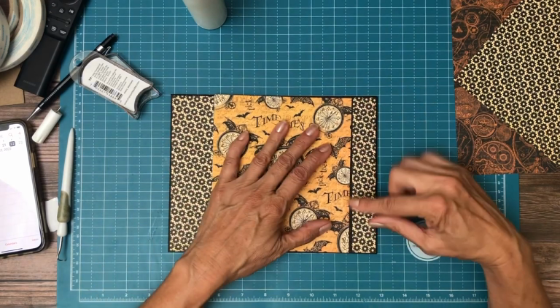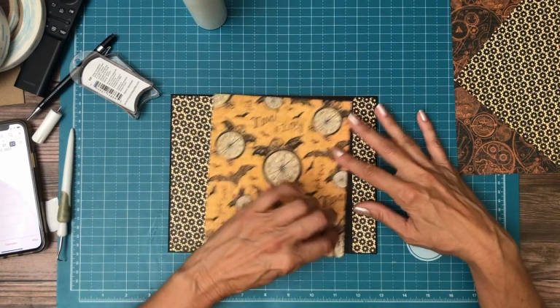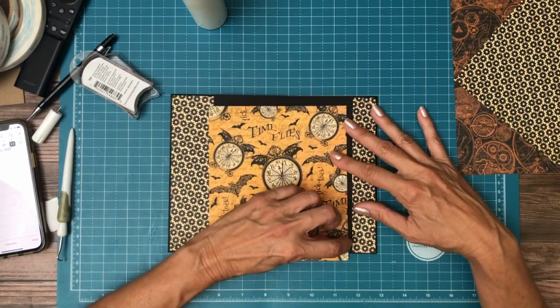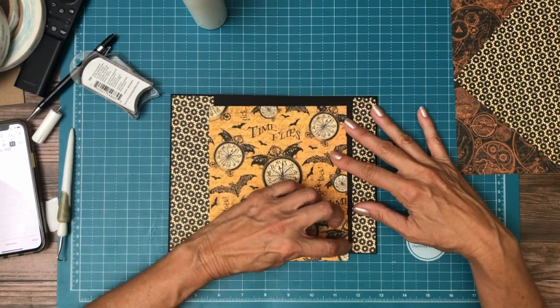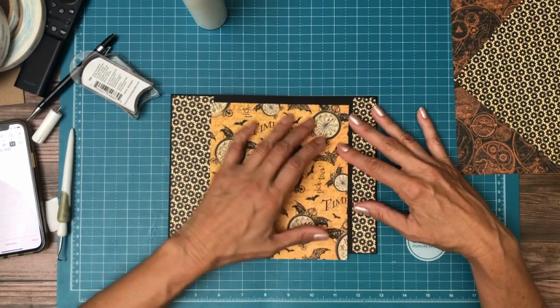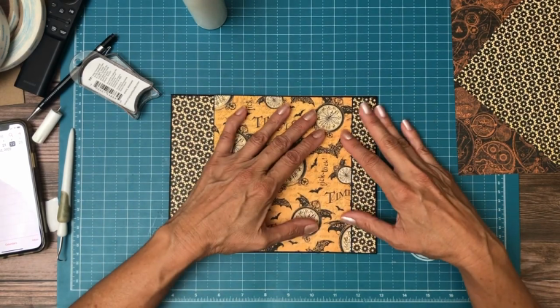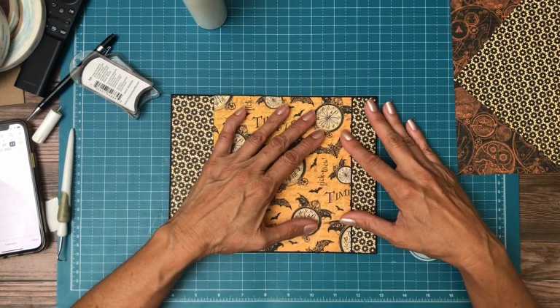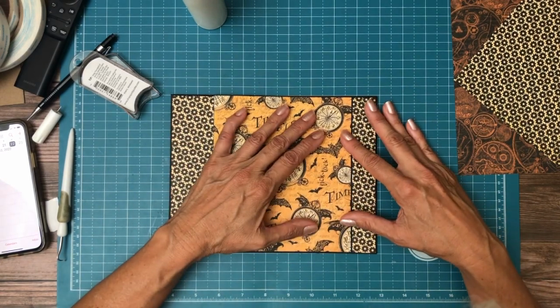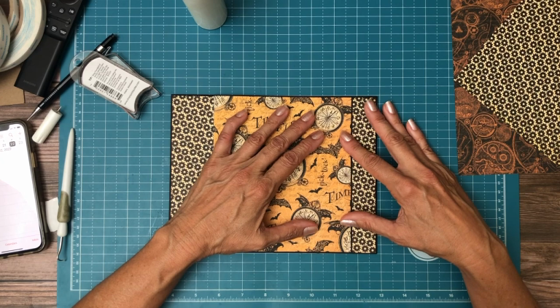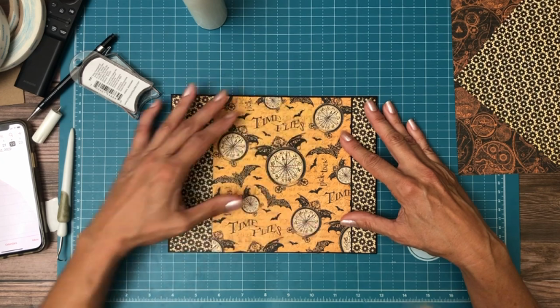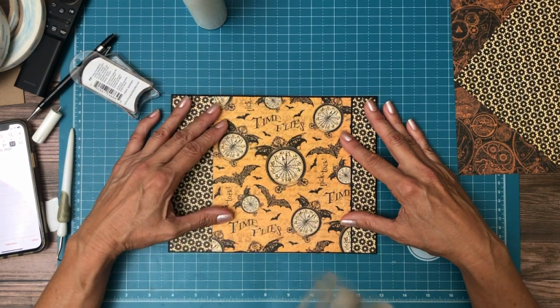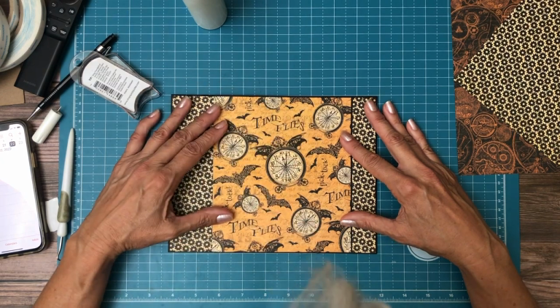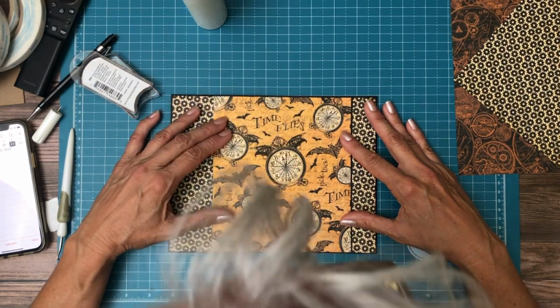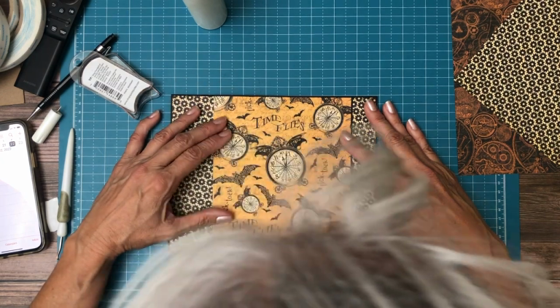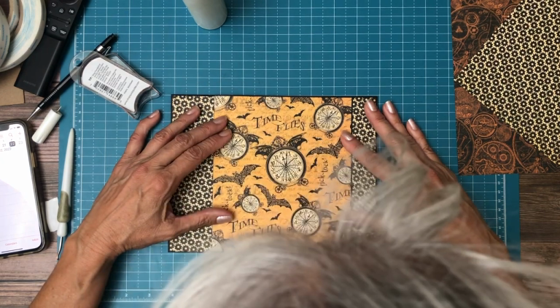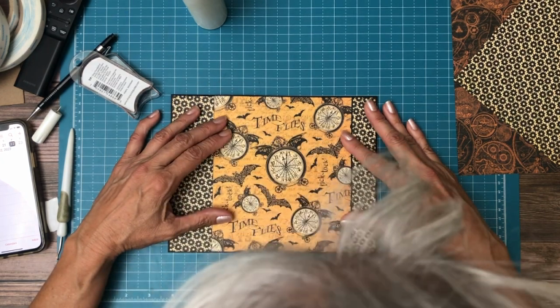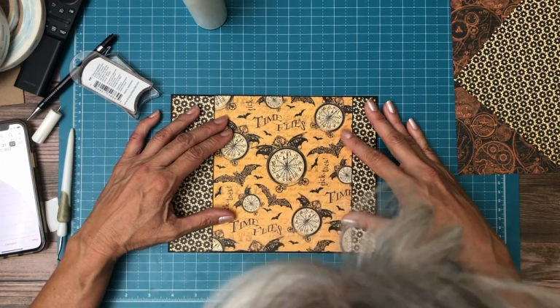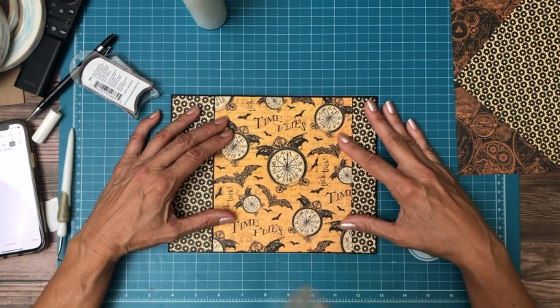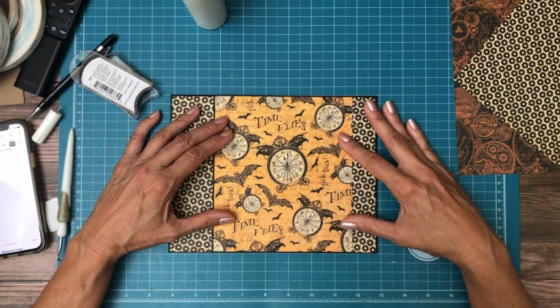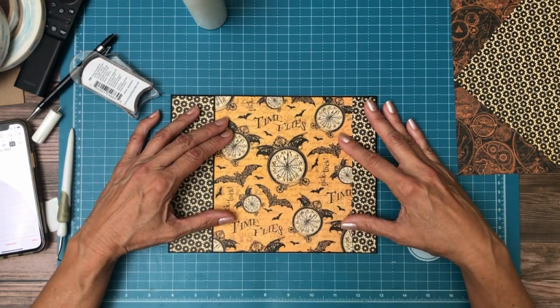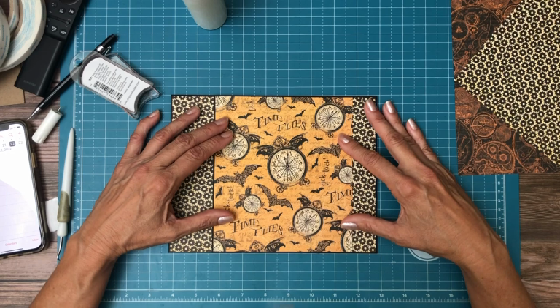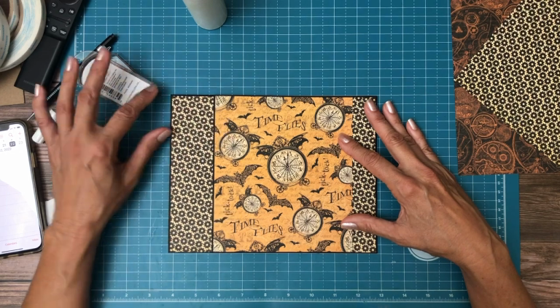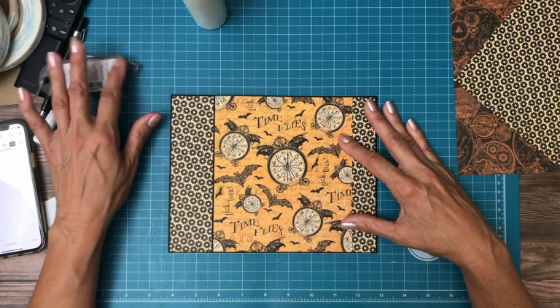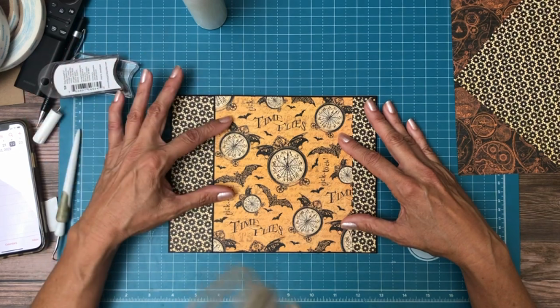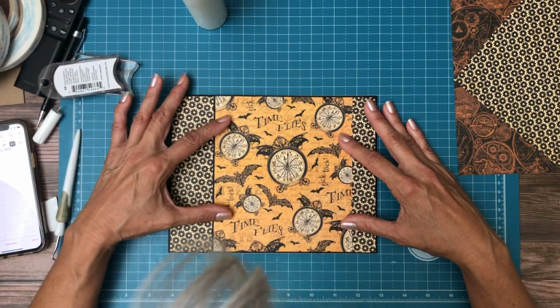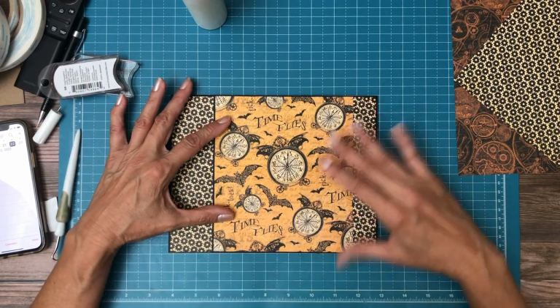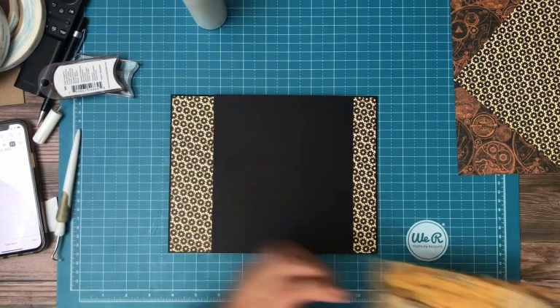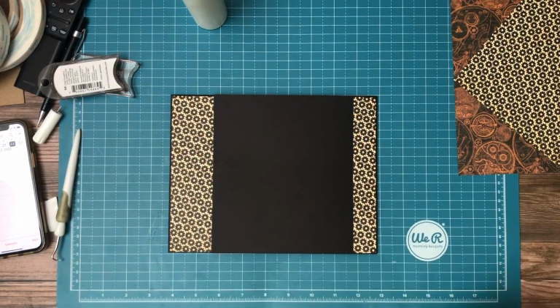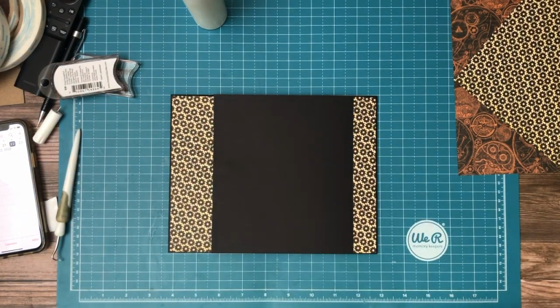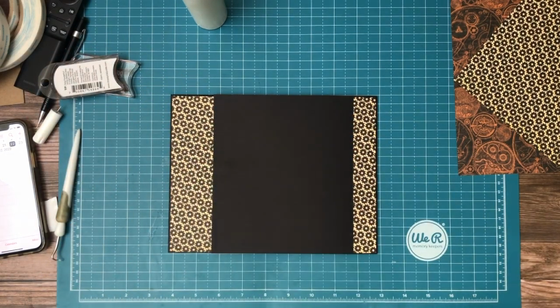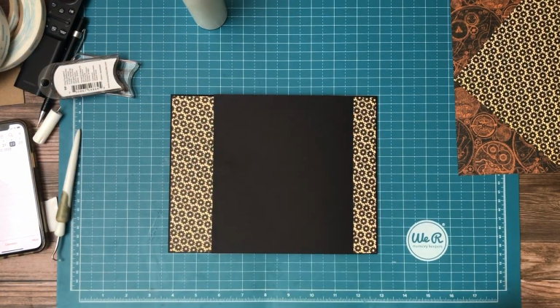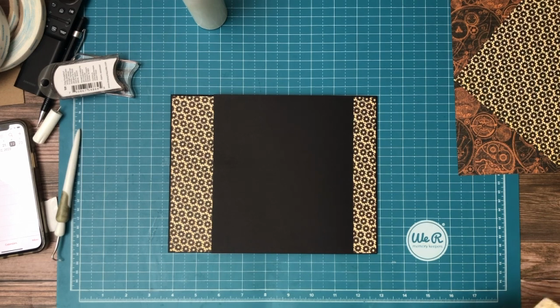I'm going to color block this so there'll be a small gap between these two, so I'm going to trim this. It looks like it needs about a sixteenth of an inch, so let's try it out.